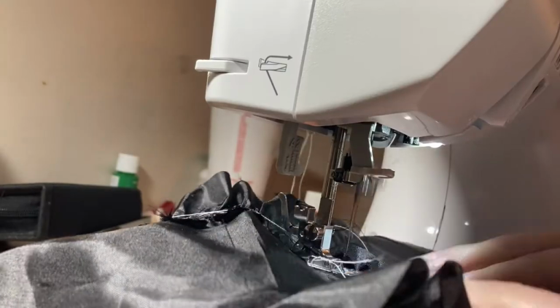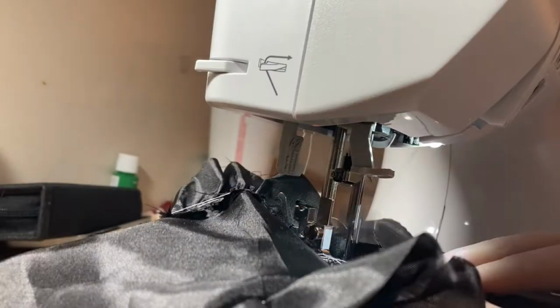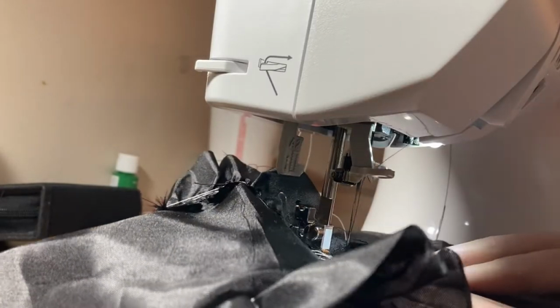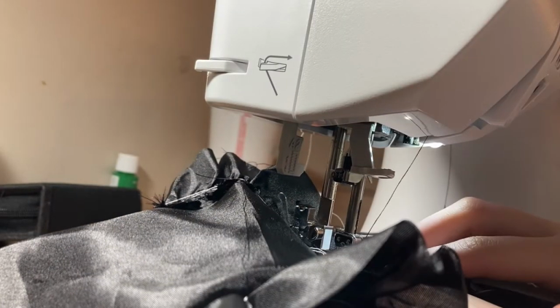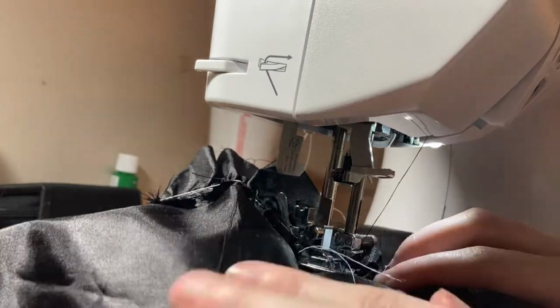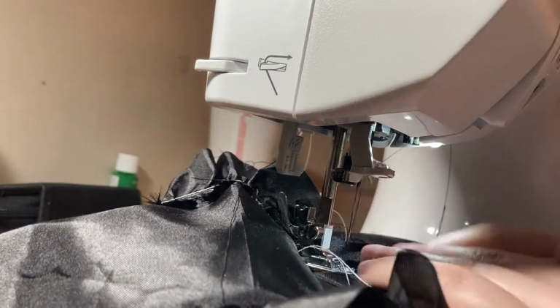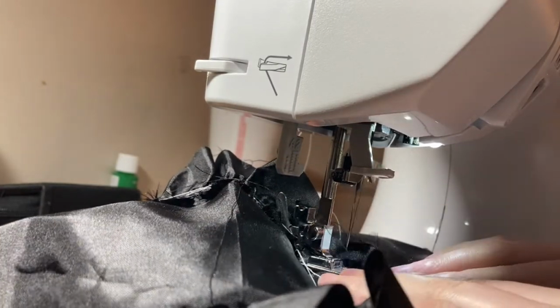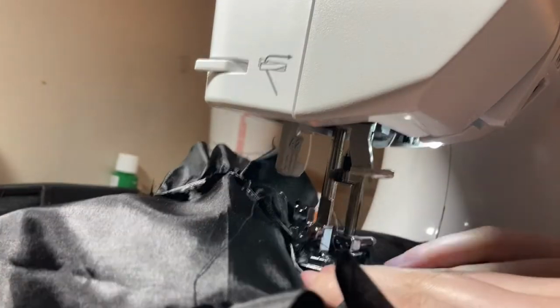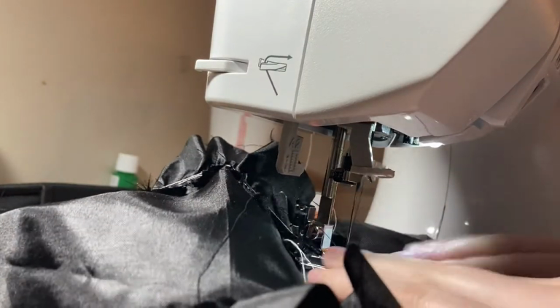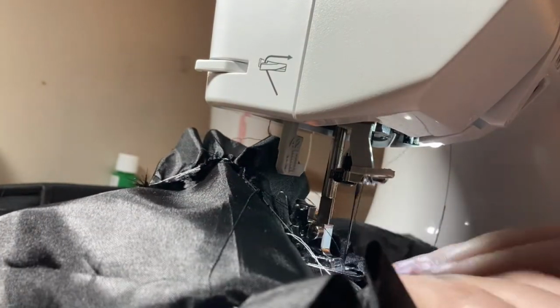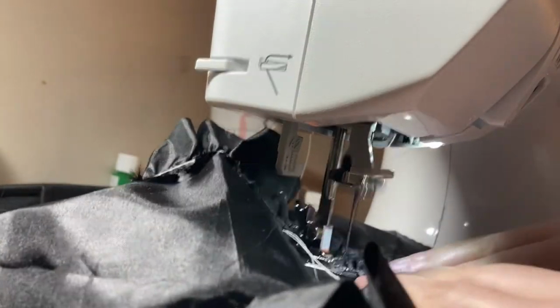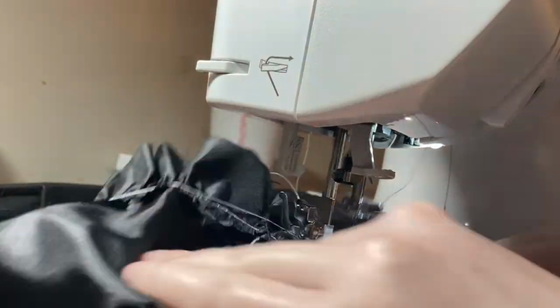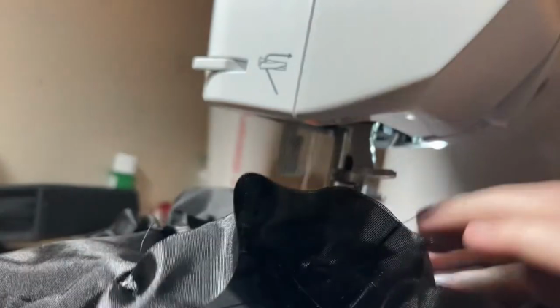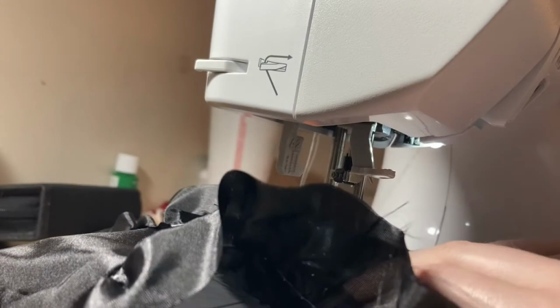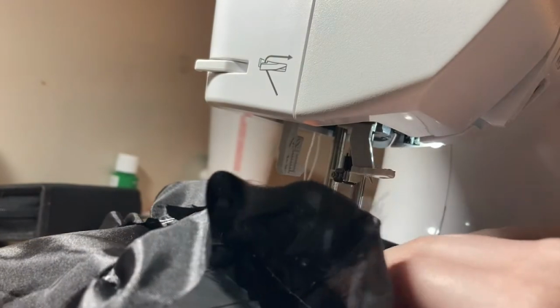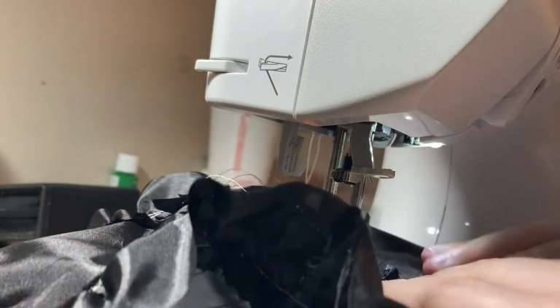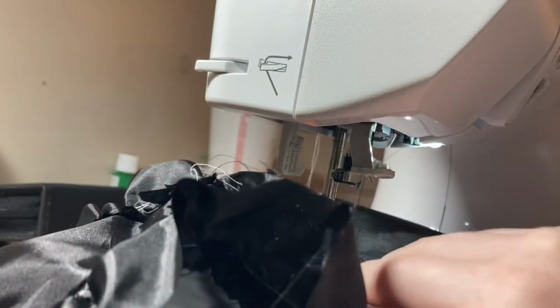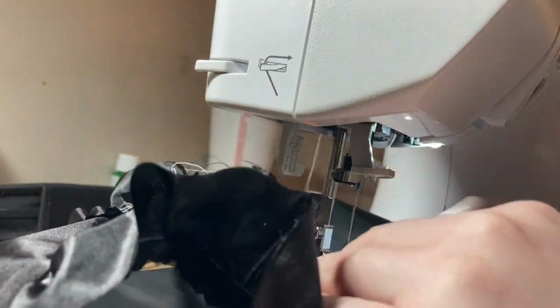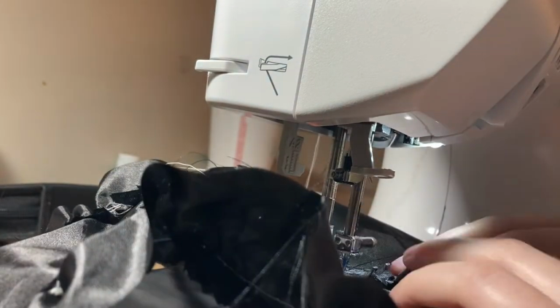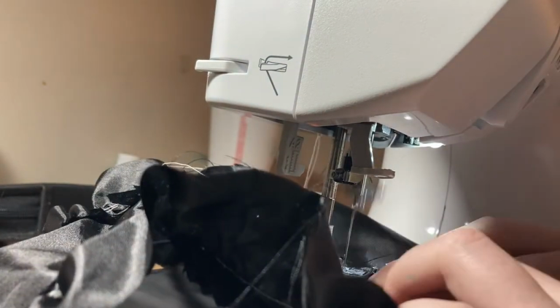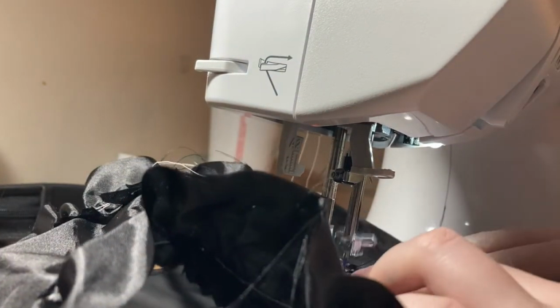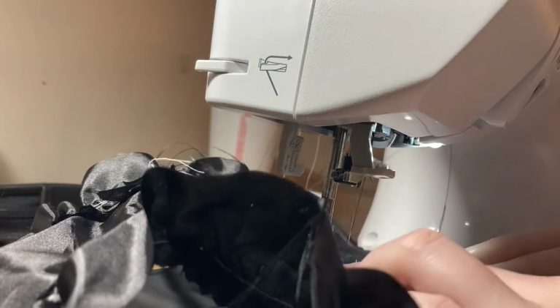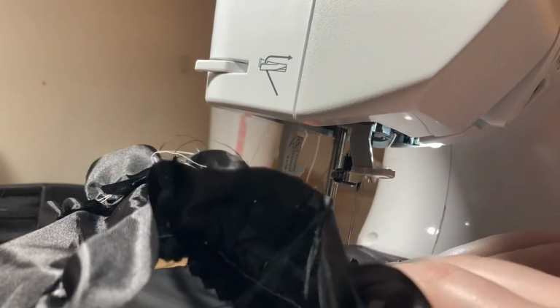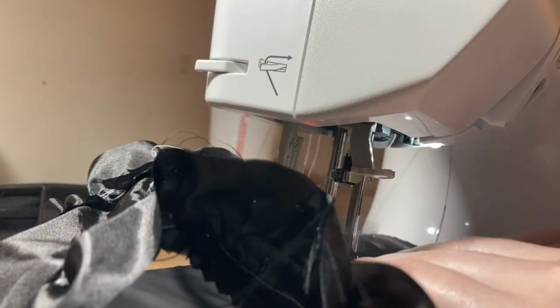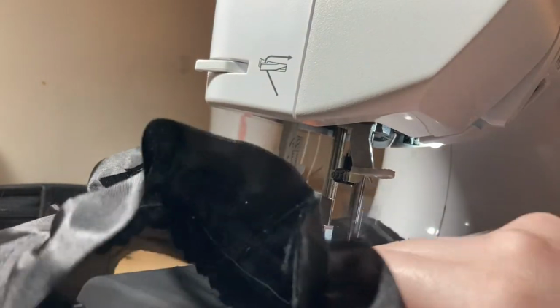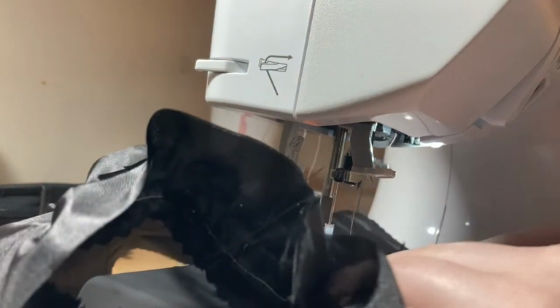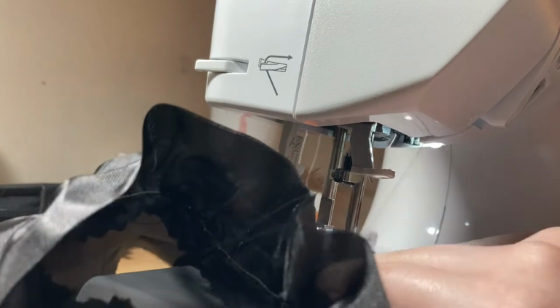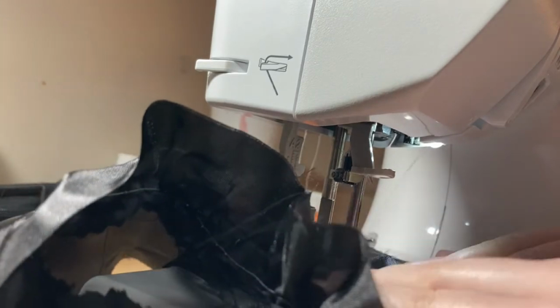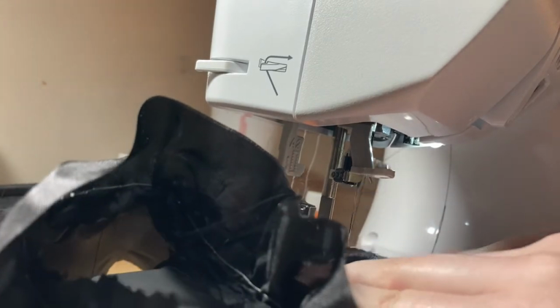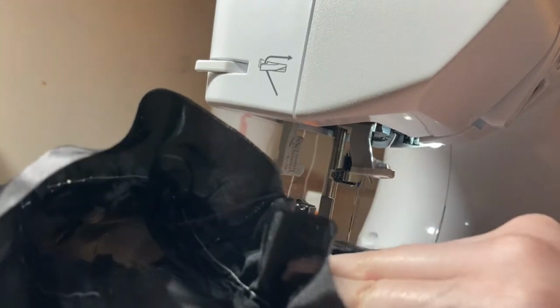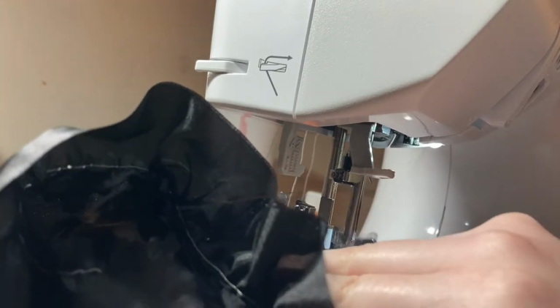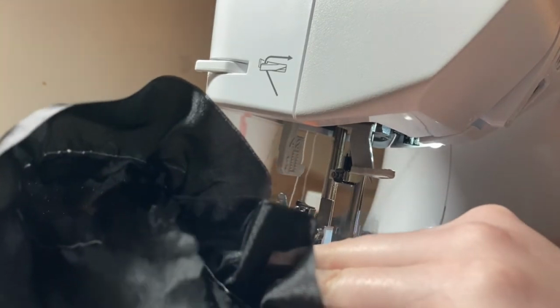Next up I am sewing the trim to the dress. A cool thing about this is I made it so it has embroidered sleeve-ins, and I even included the process of me digitizing it at the end. What fun.